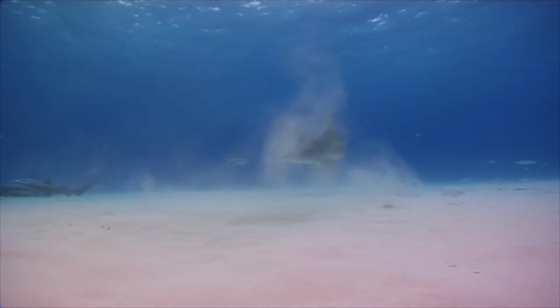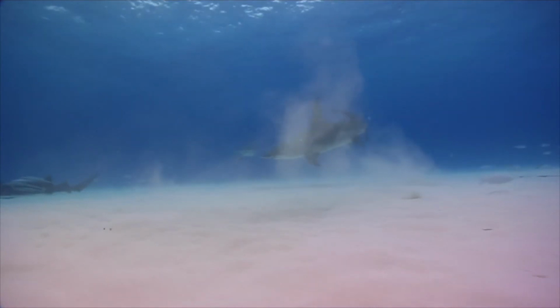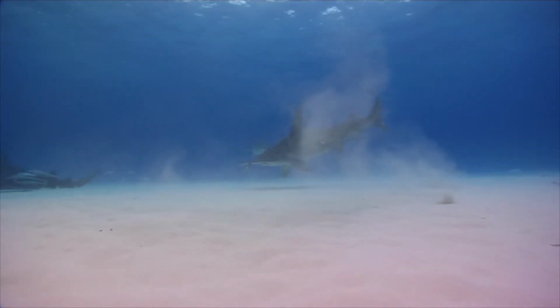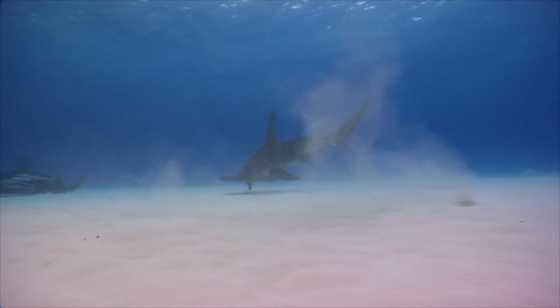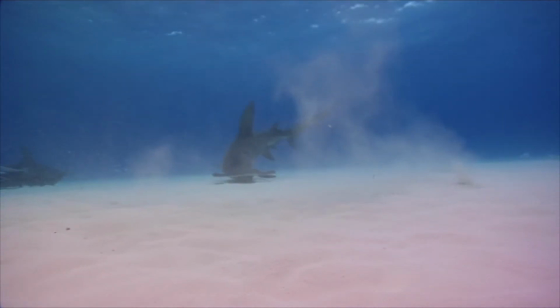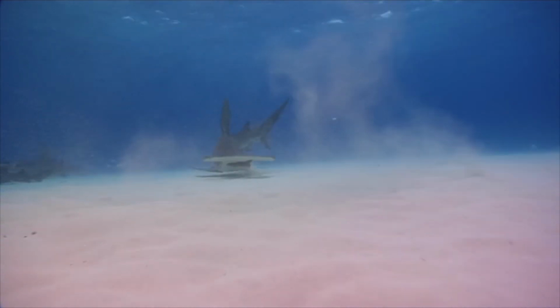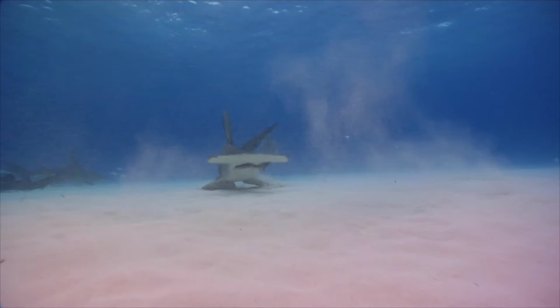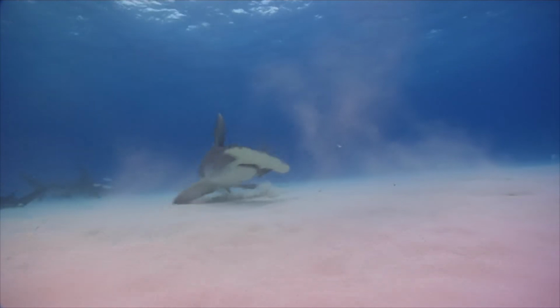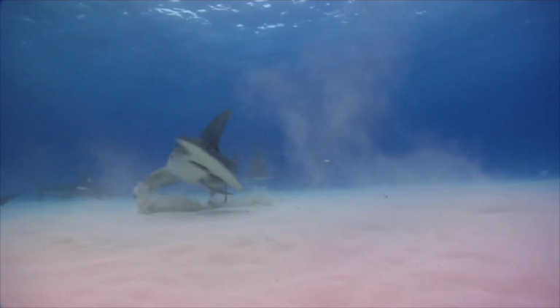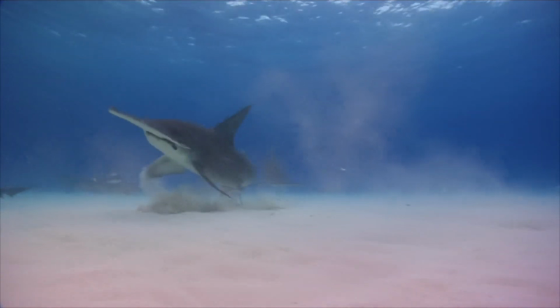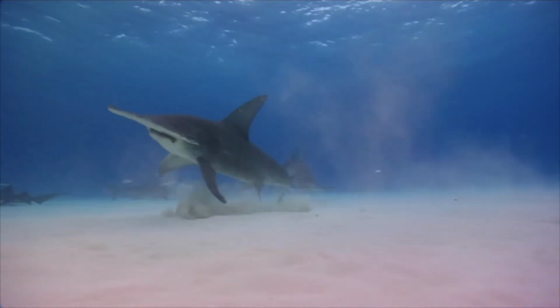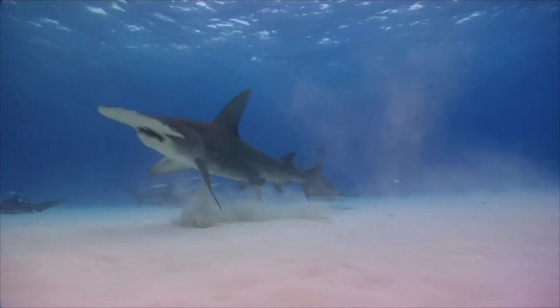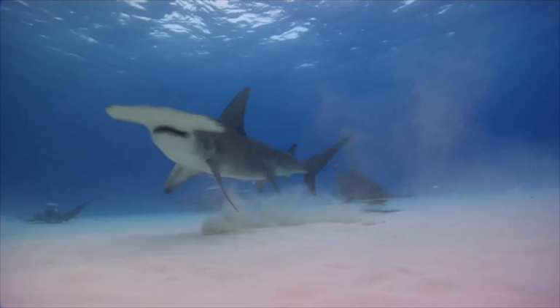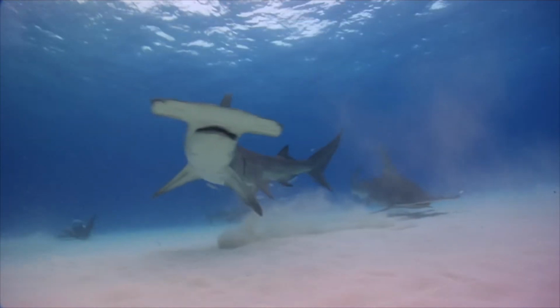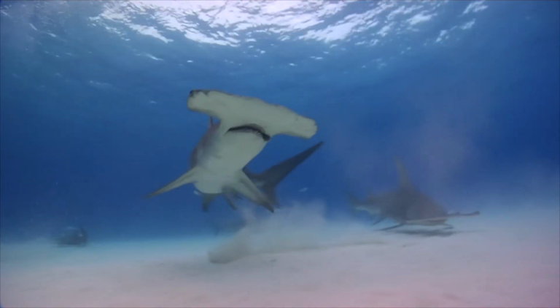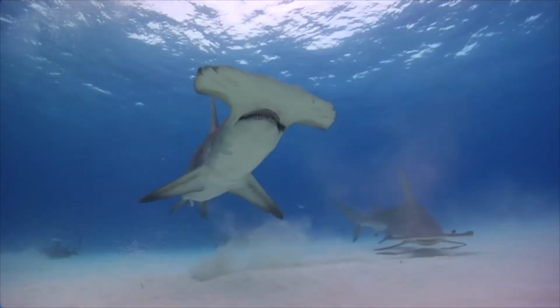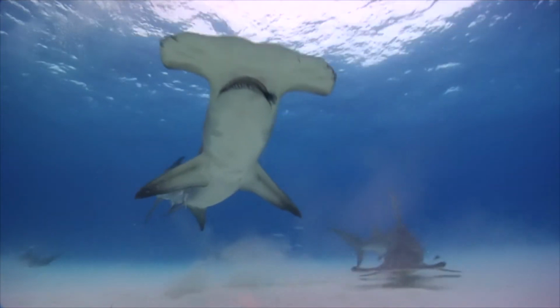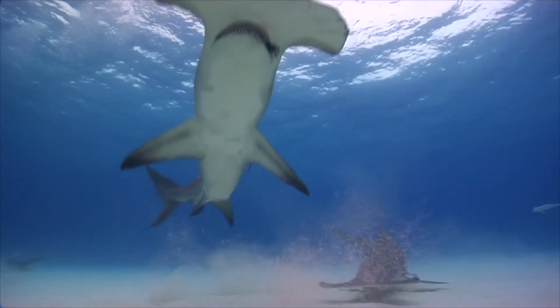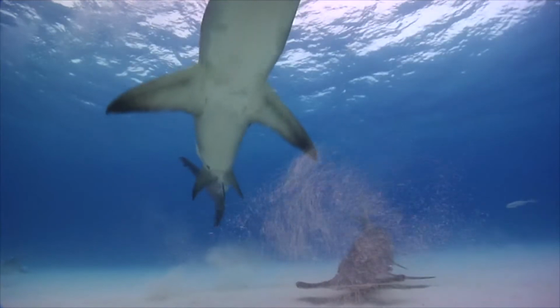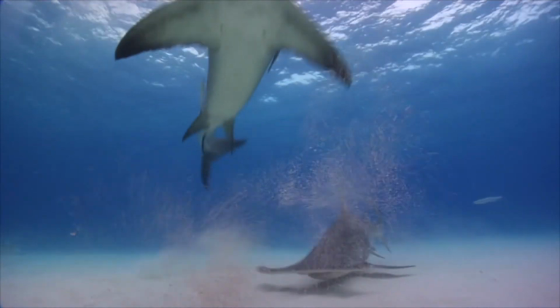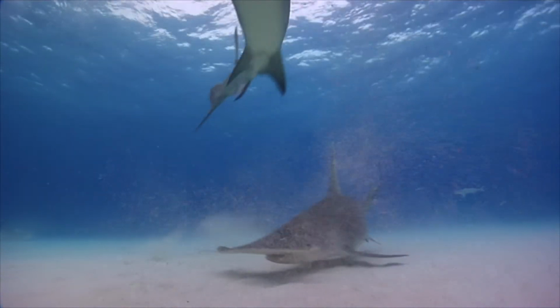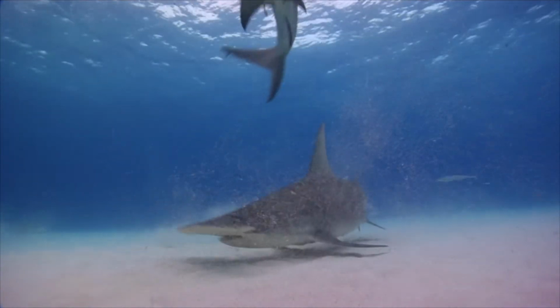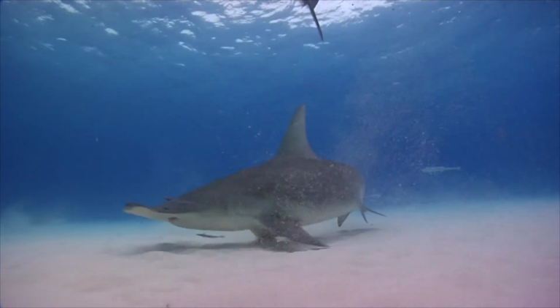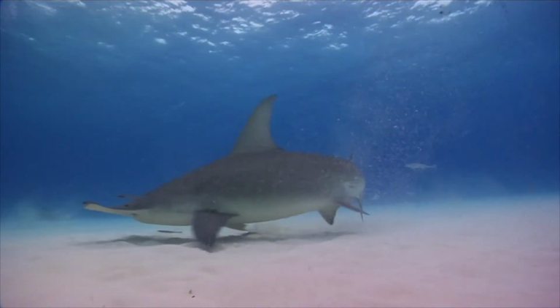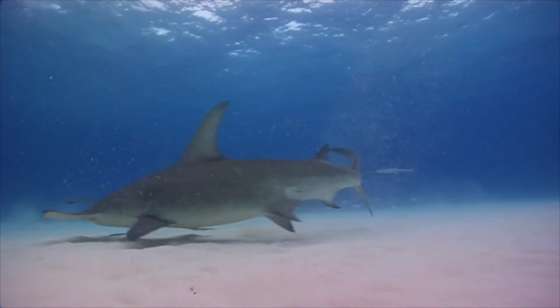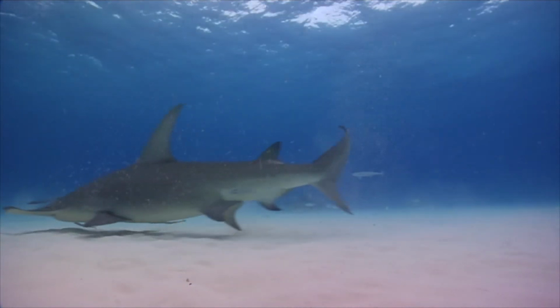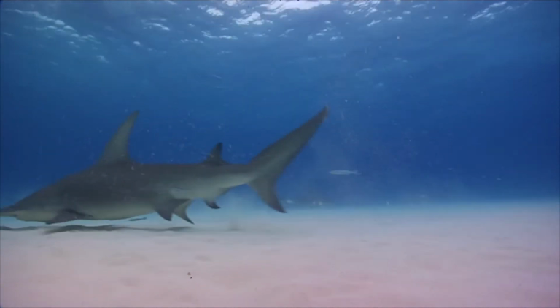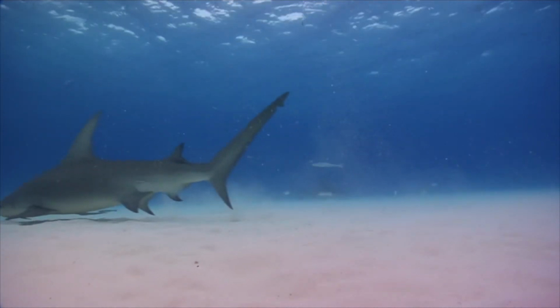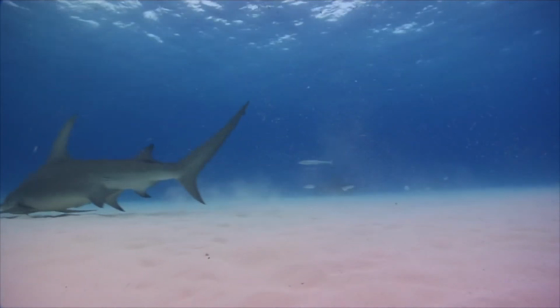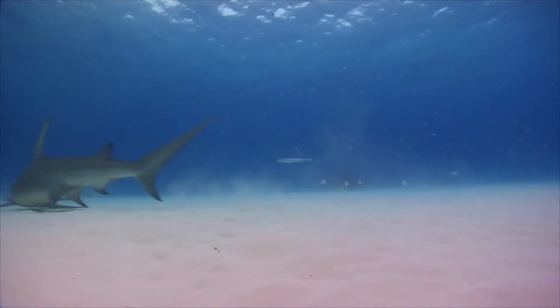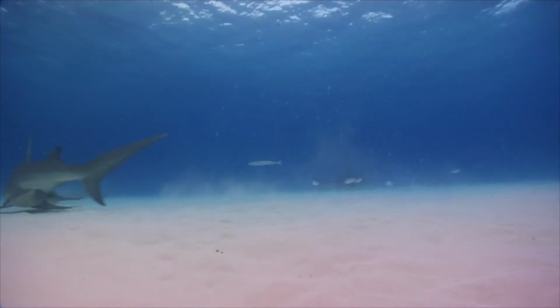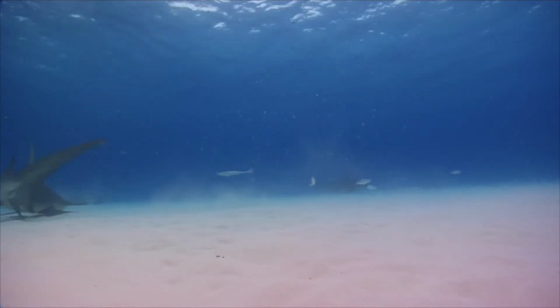While all sharks have these electroreceptors, hammerhead sharks have thousands packed into their unique wide mallet-shaped head that allow them to survey greater areas of the seafloor in search of their favorite food — stingrays.